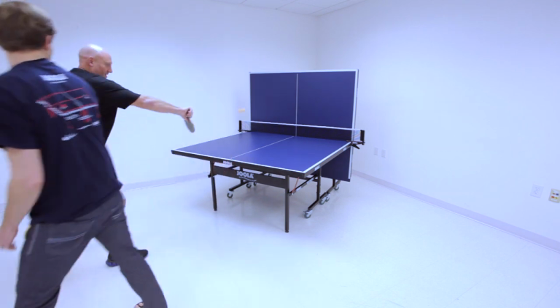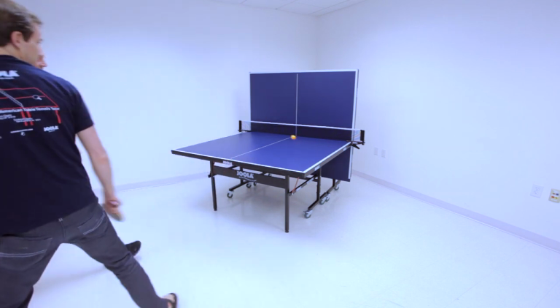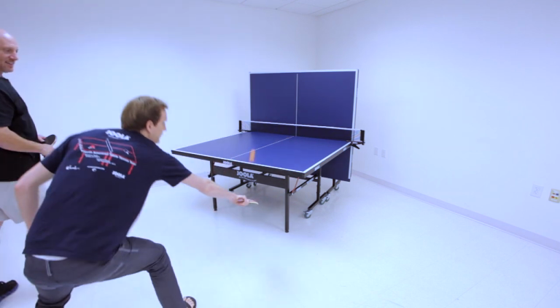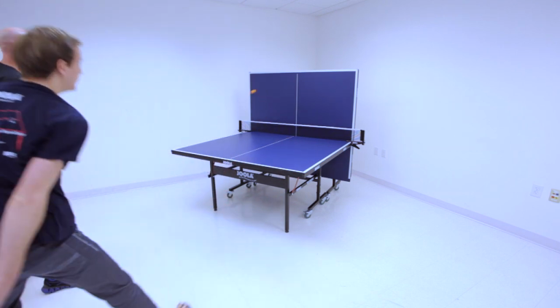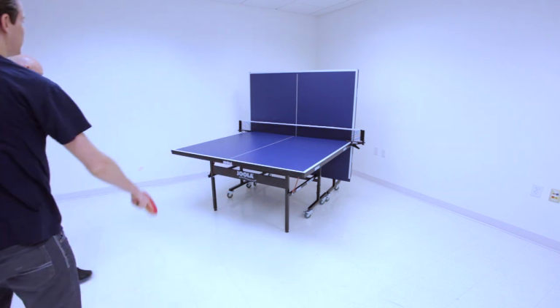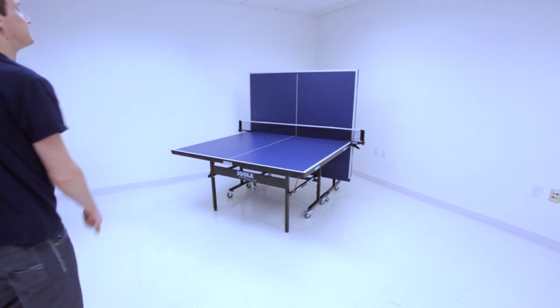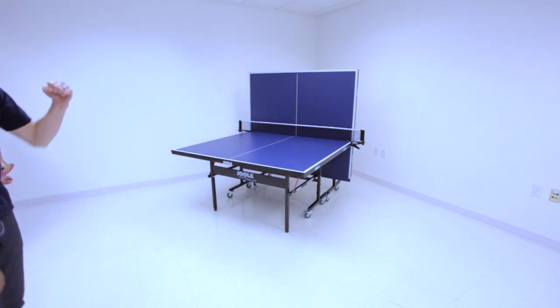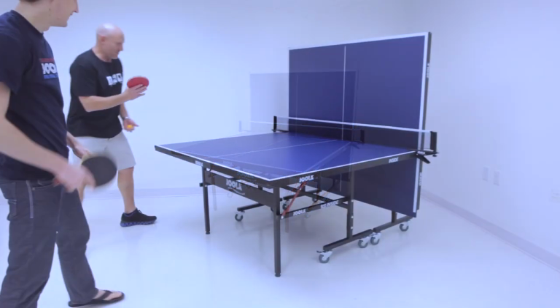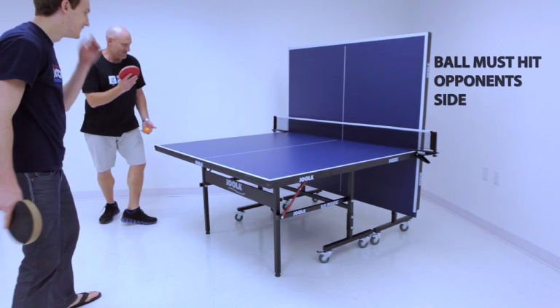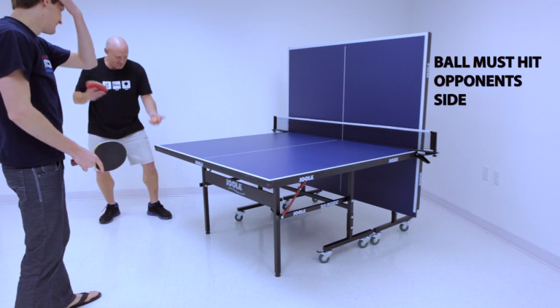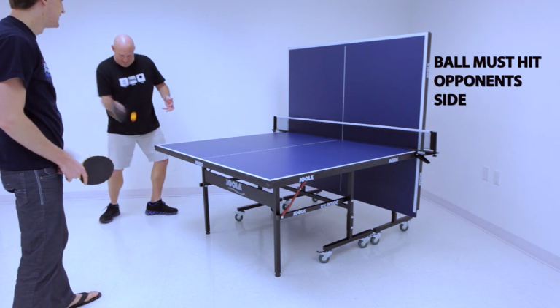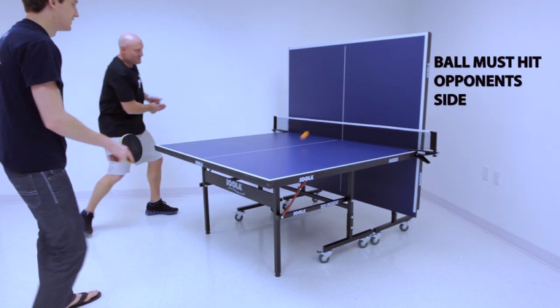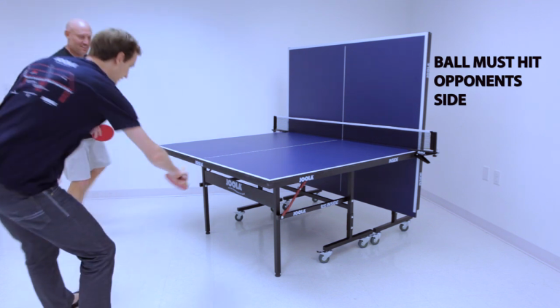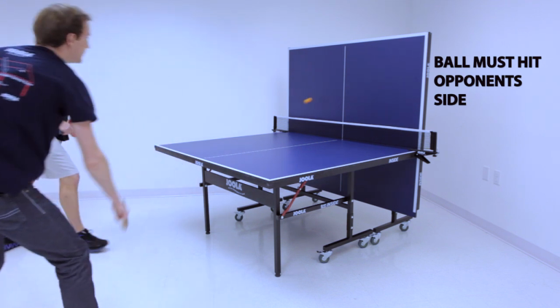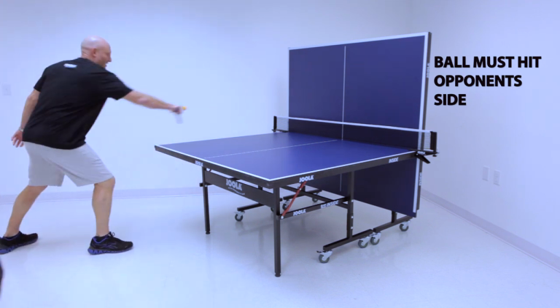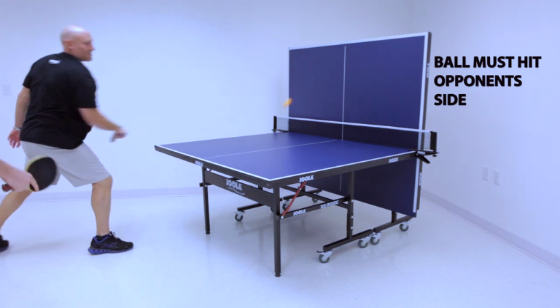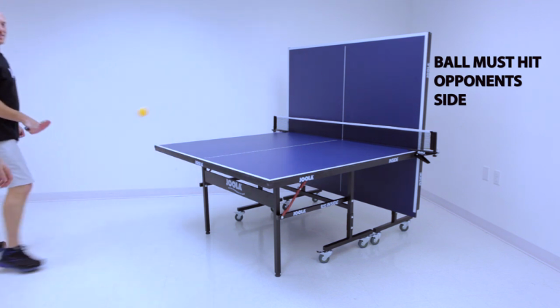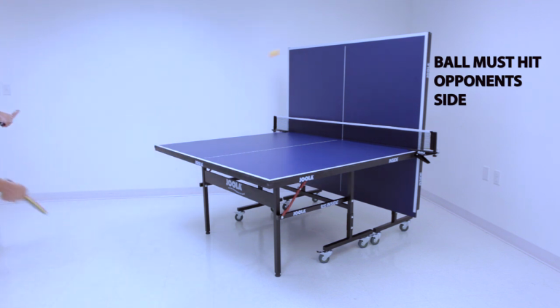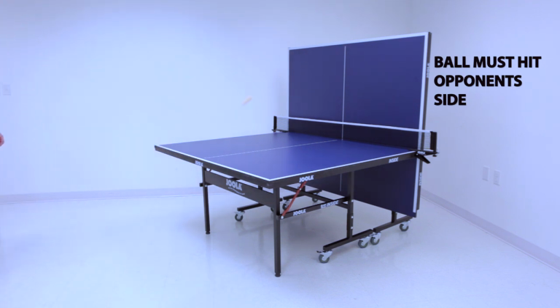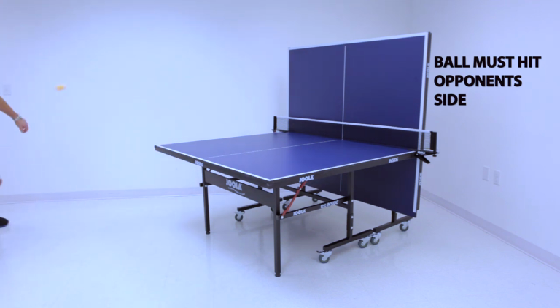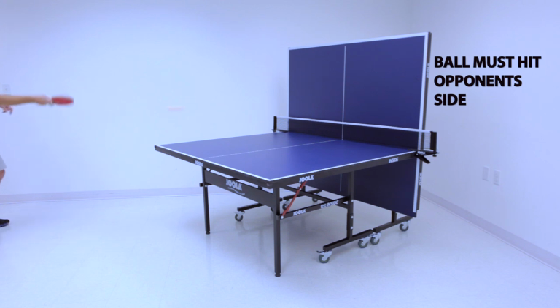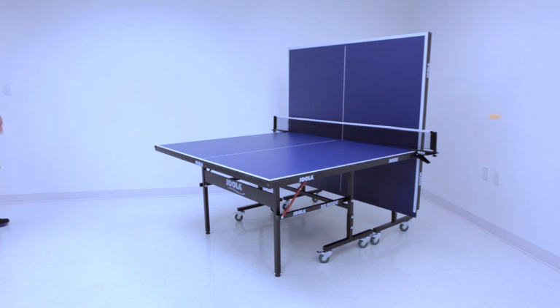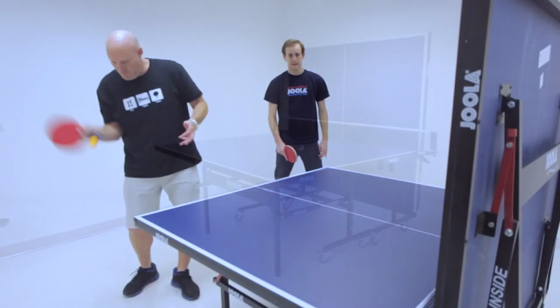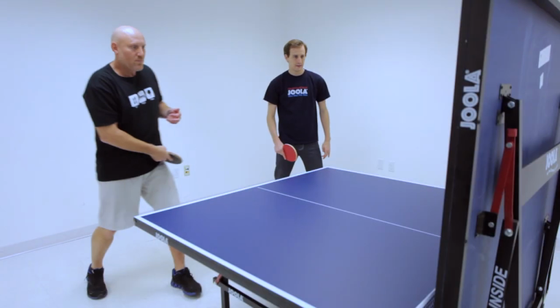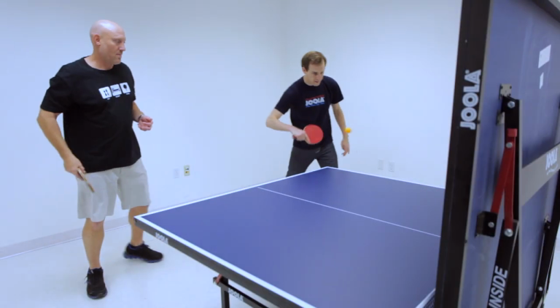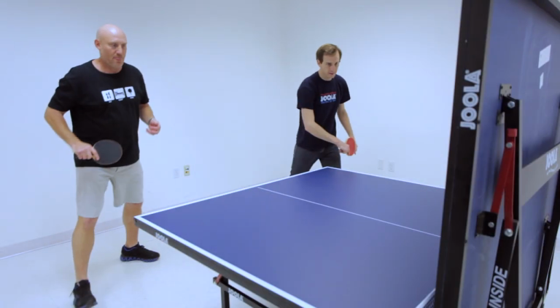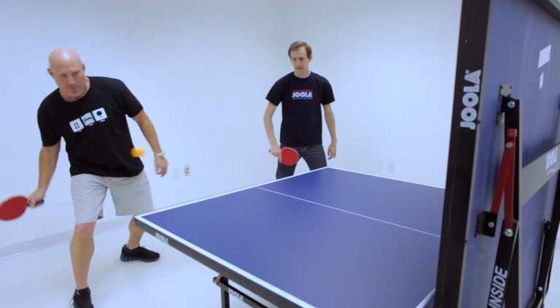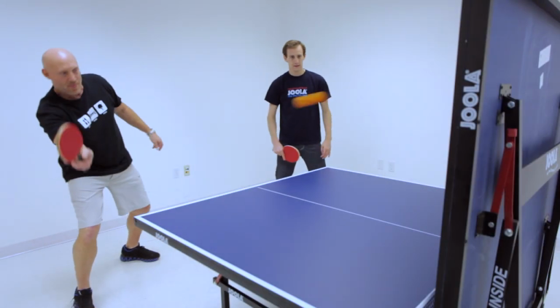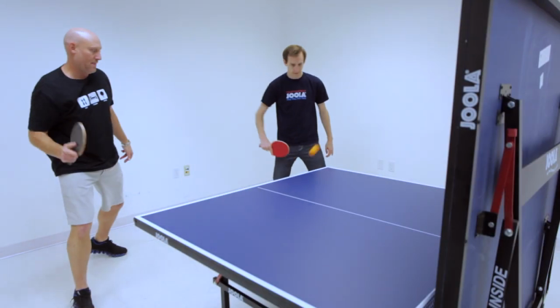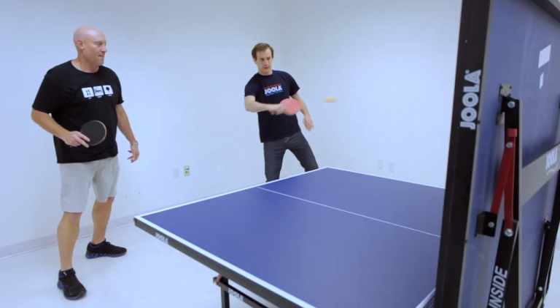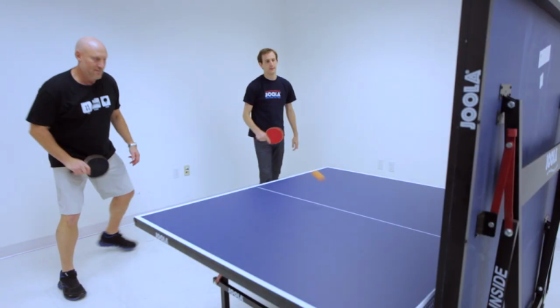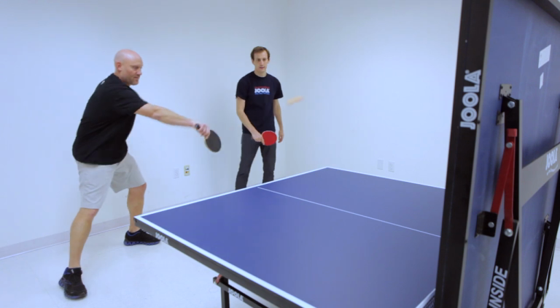Playing deuce games or to 11 points, one player will serve from his side of the table, clearing the net, hitting the backboard to the opponent's side of the table. Use of the entire backboard is allowed, but players must serve and return the ball onto the opponent's side of the table.